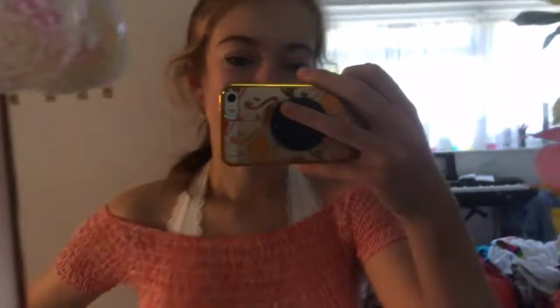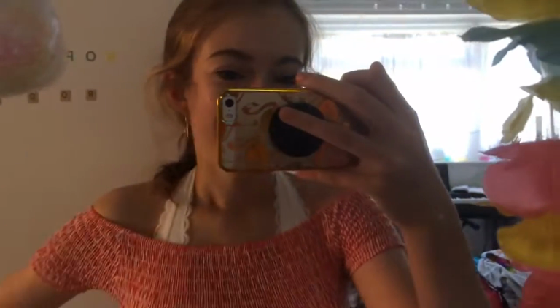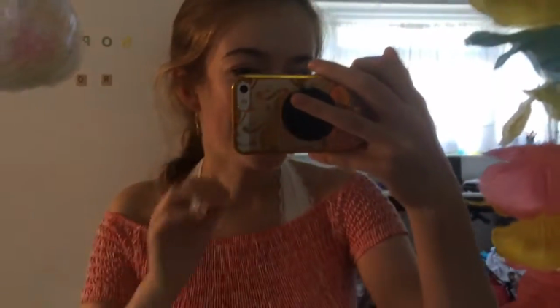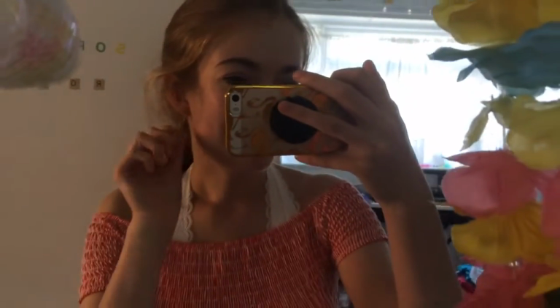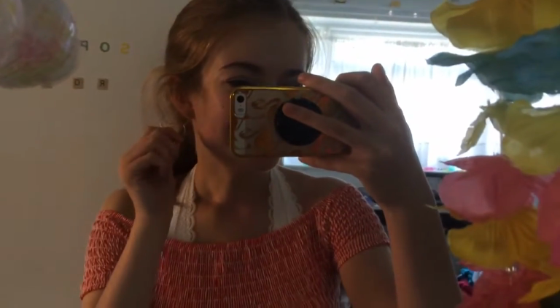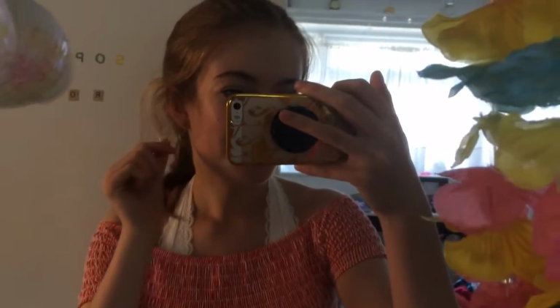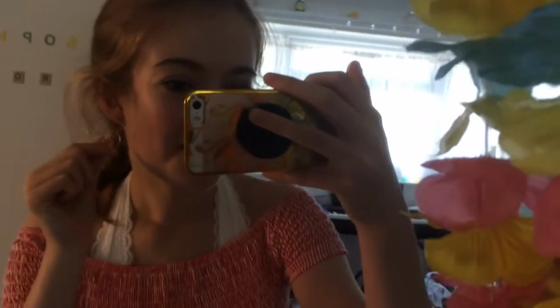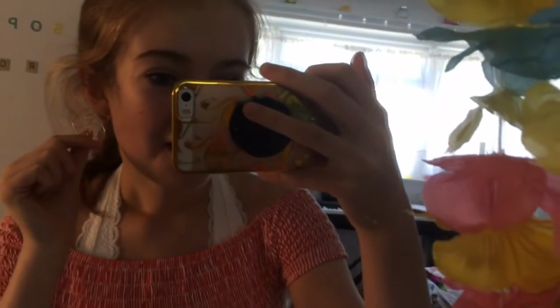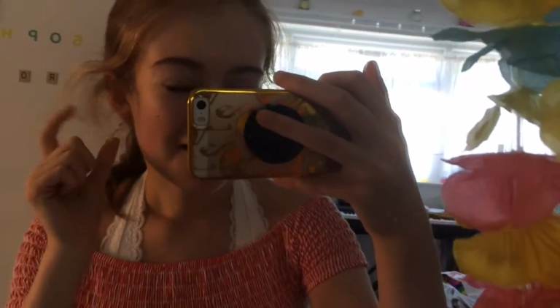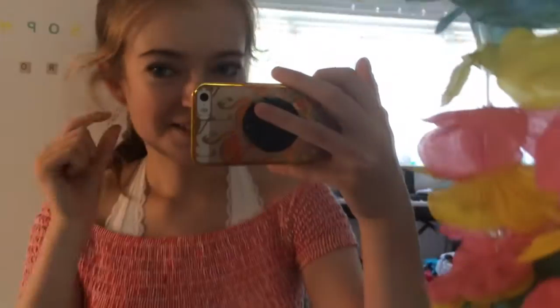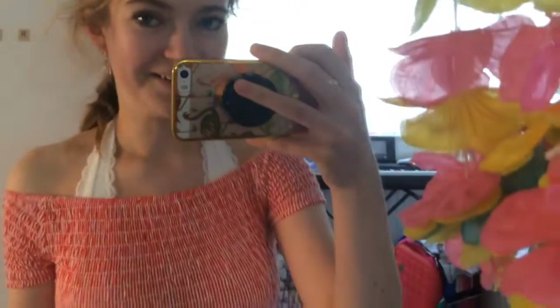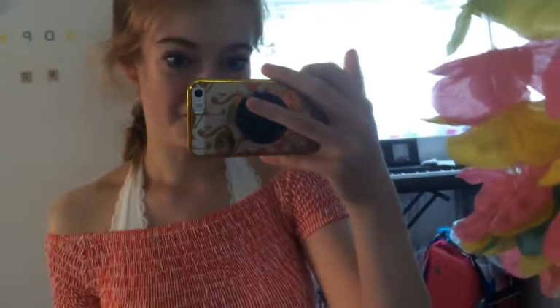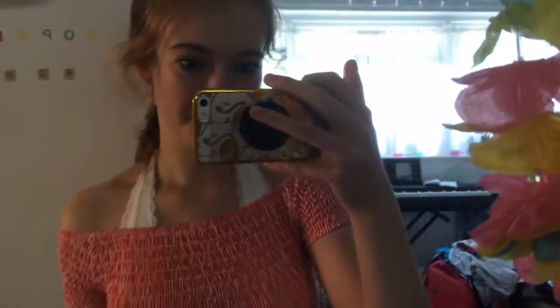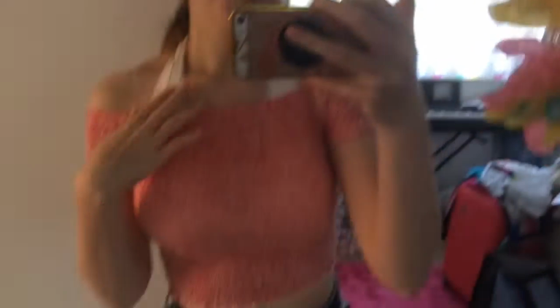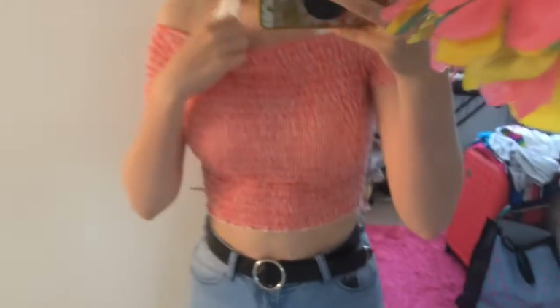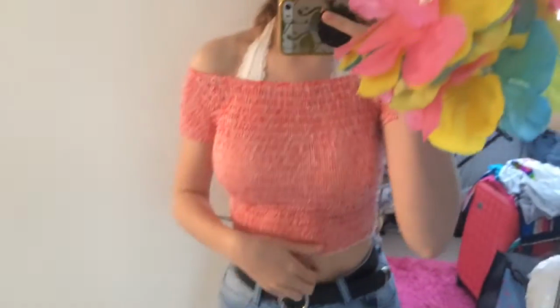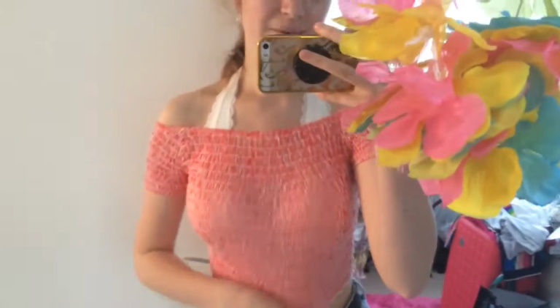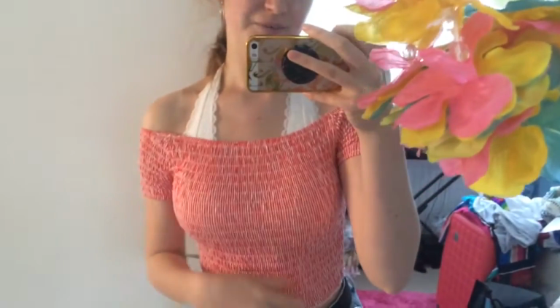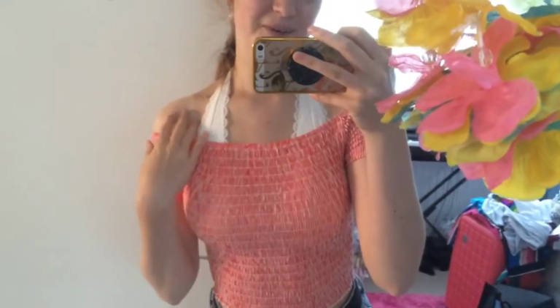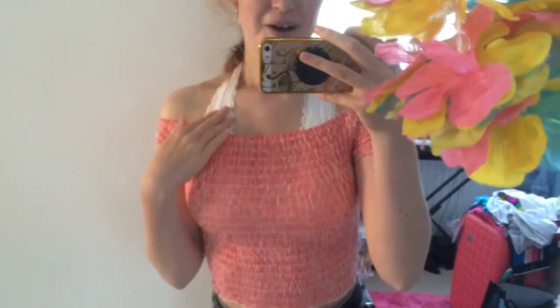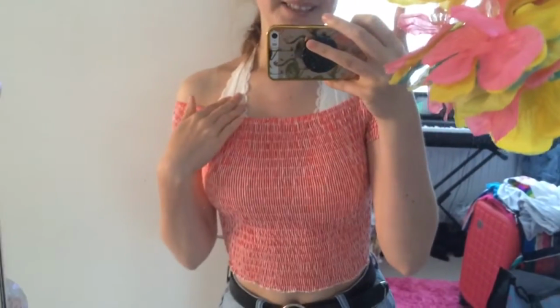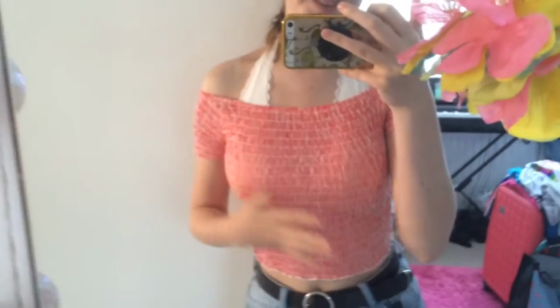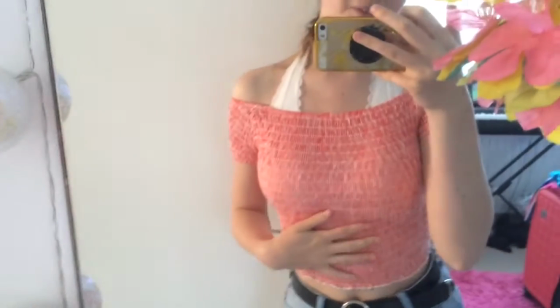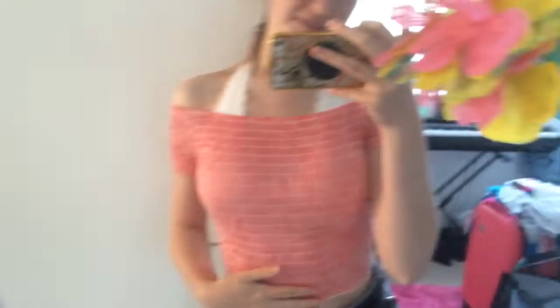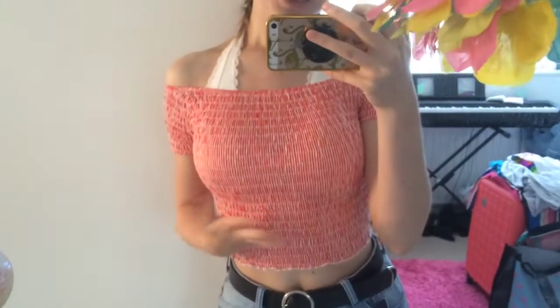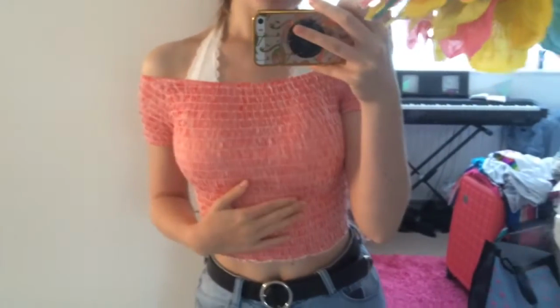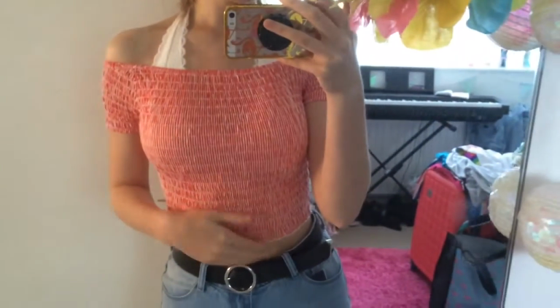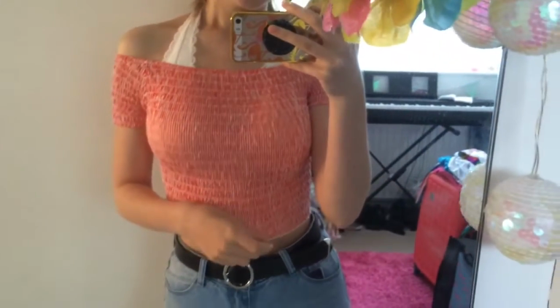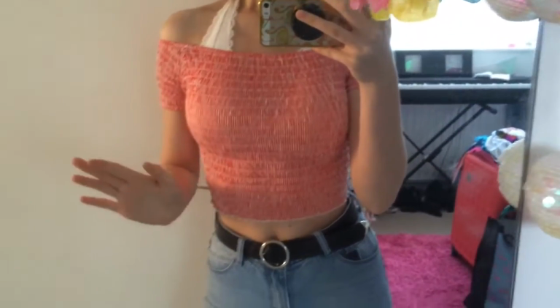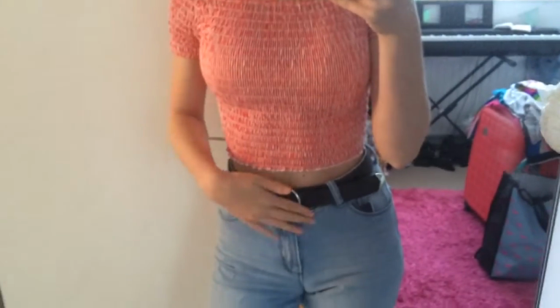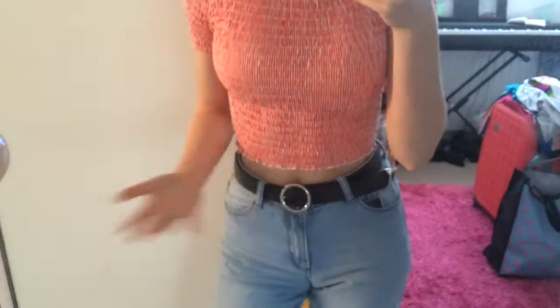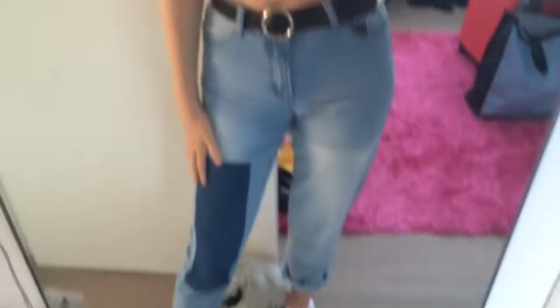Today I'm wearing these hoop heart-shaped earrings from Primark that I've worn before, this halter neck bralette from Hollister, and I kind of went with this top which is from Primark, just off the shoulder, and a belt from ASOS as usual.